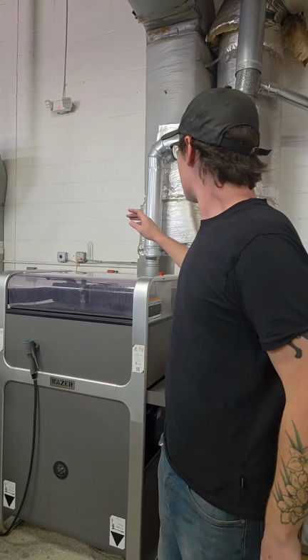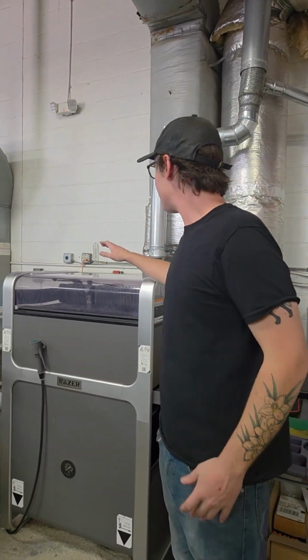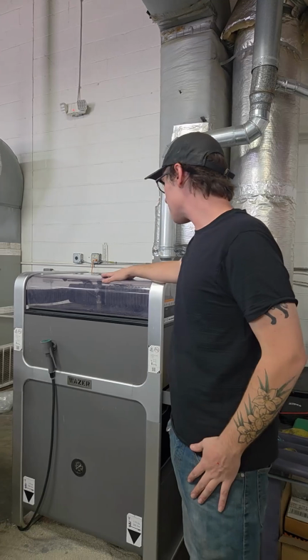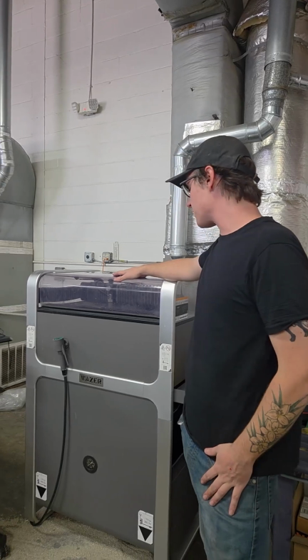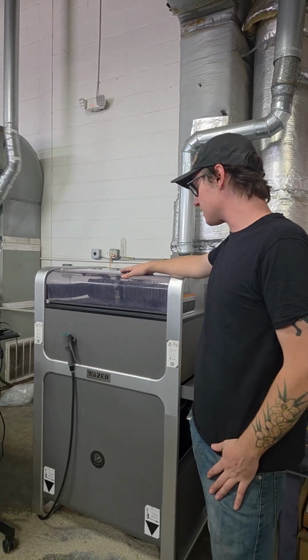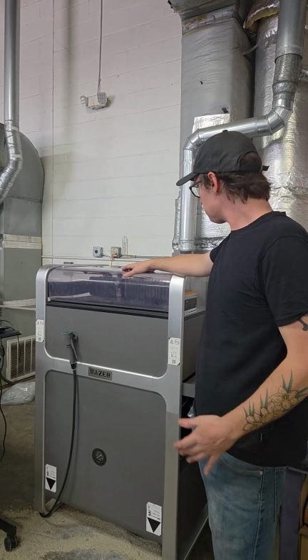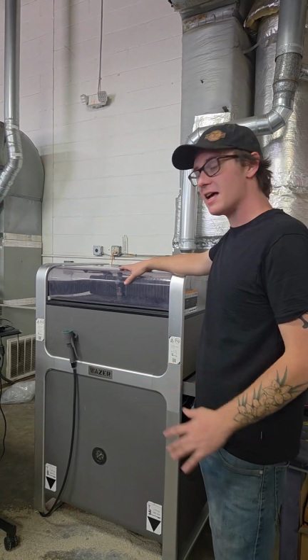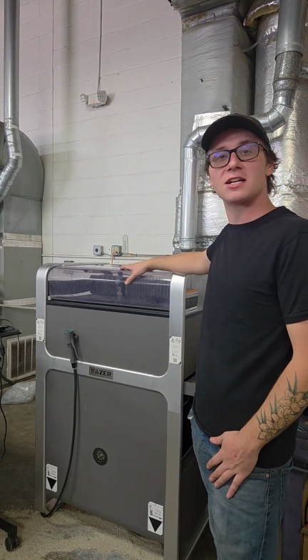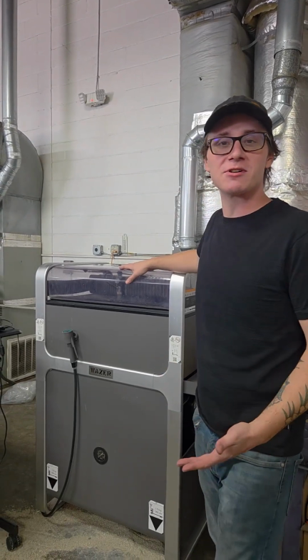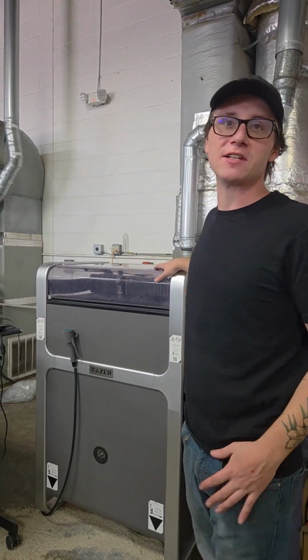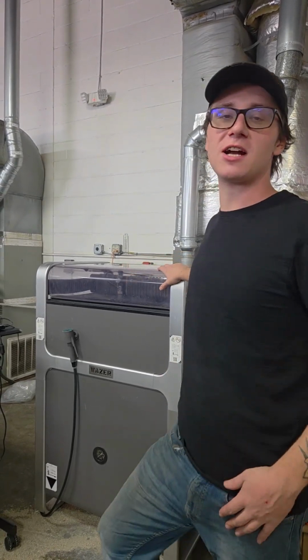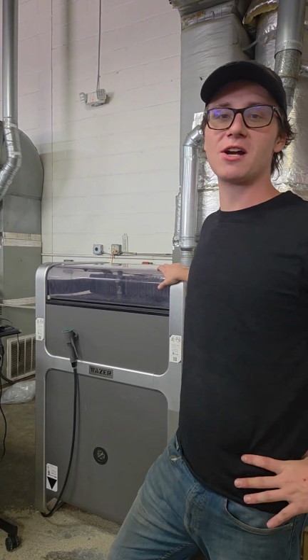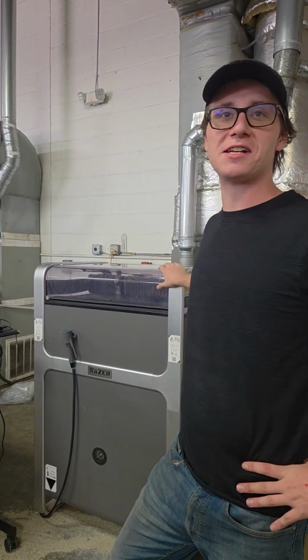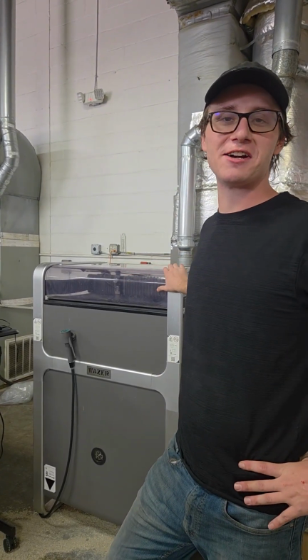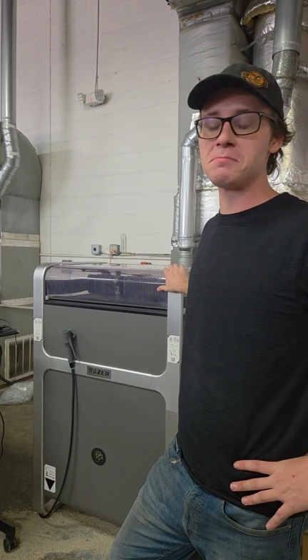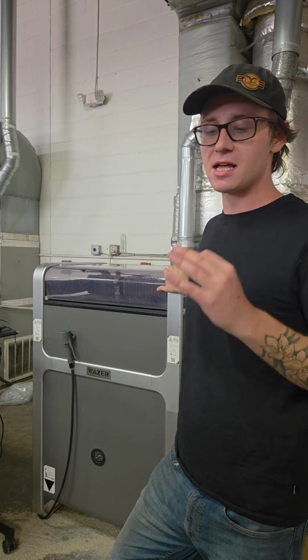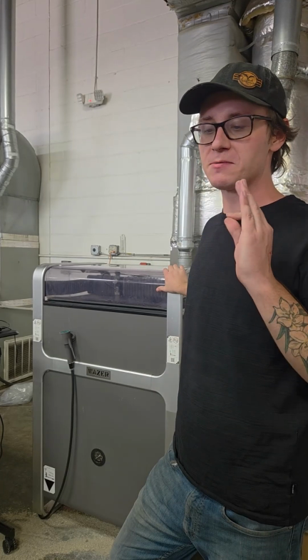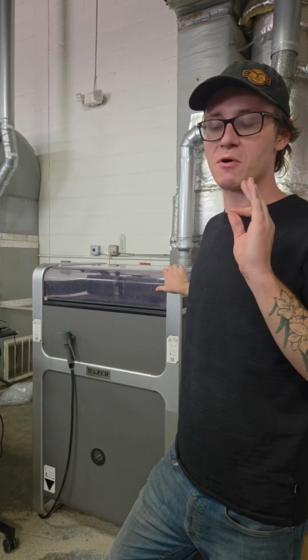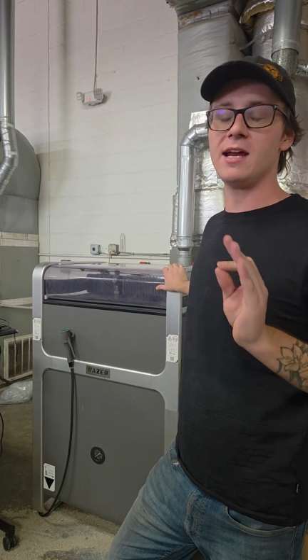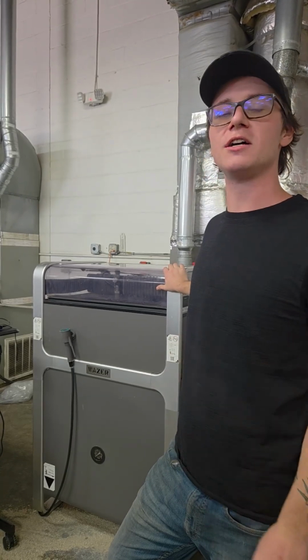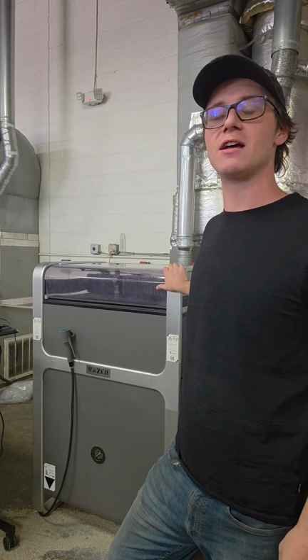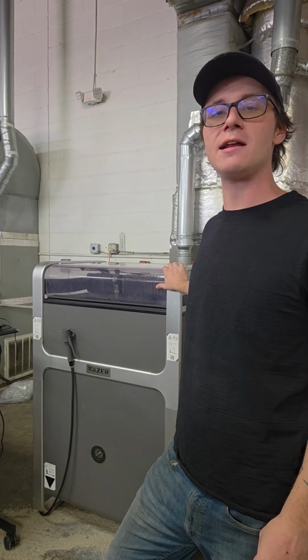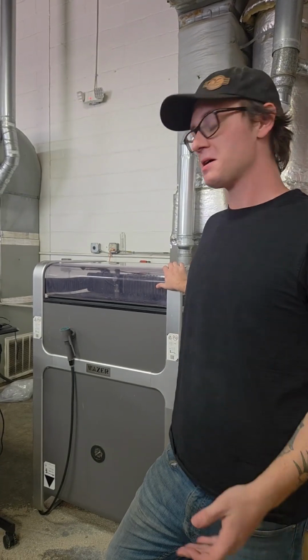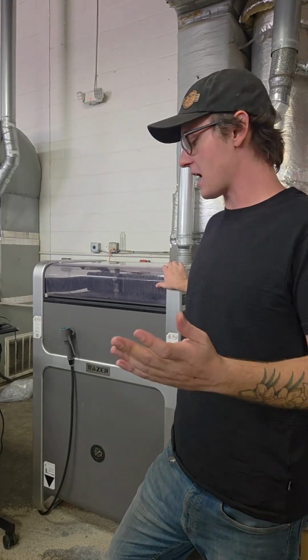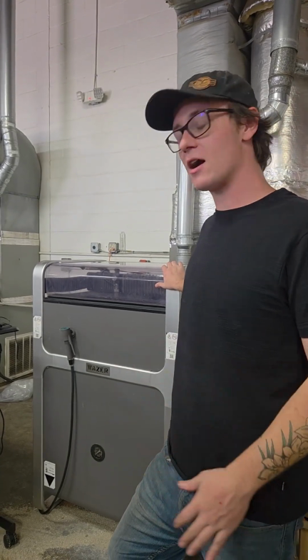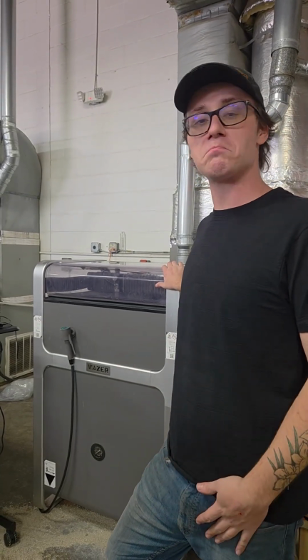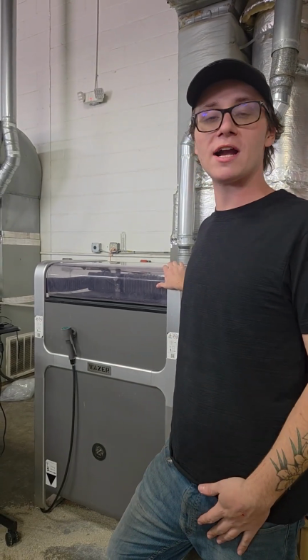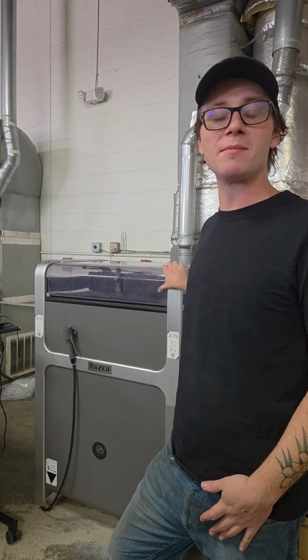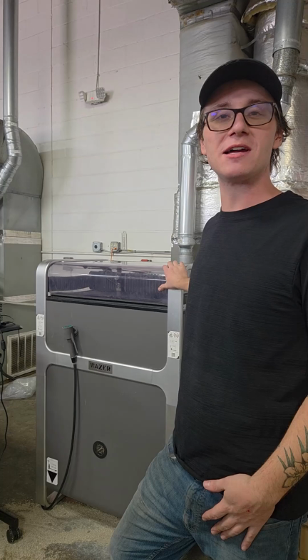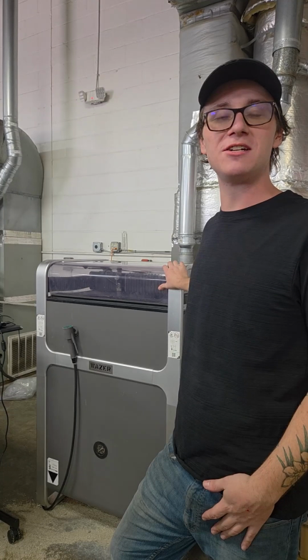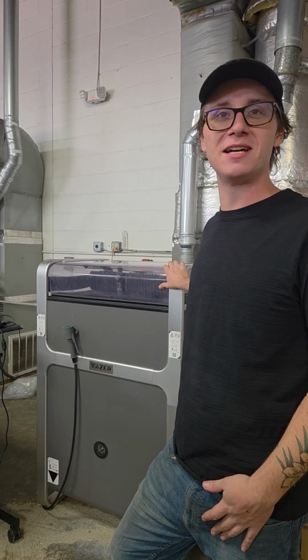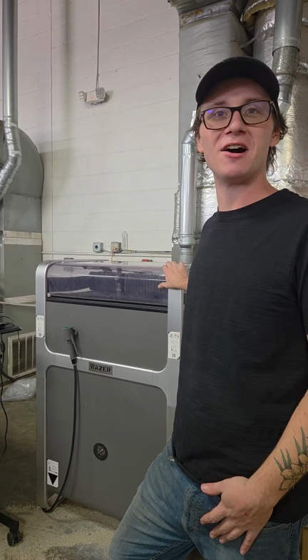My favorite thing about the Wazir is the customer service. The customer service and engineering team, they have helped me out with any and all issues I've had, and they are a great help — I'm assuming they will continue to be a great help.